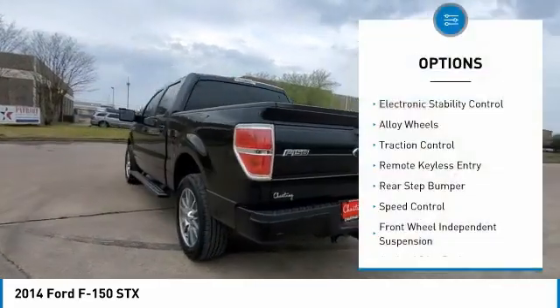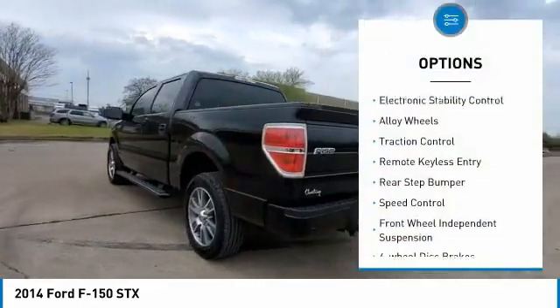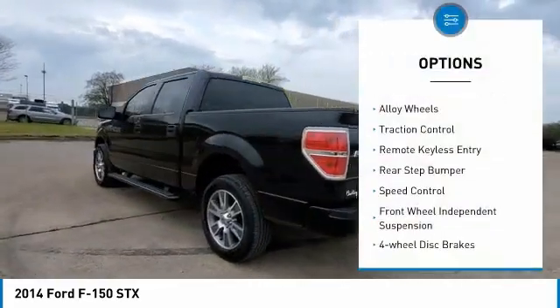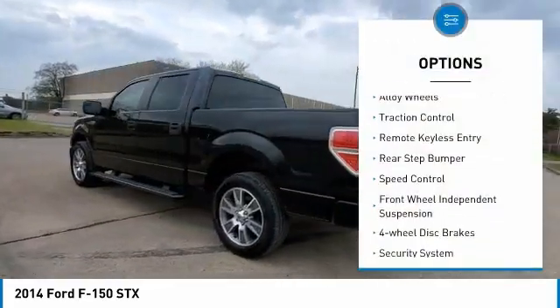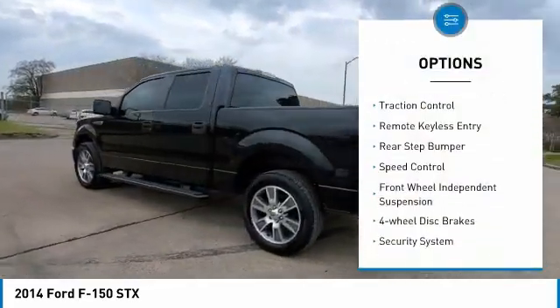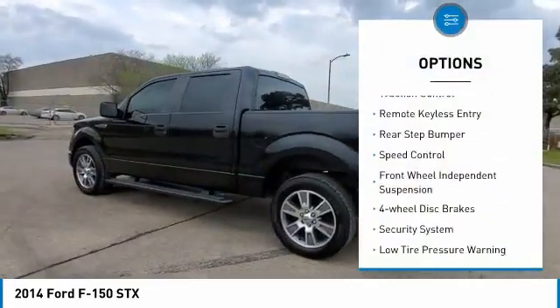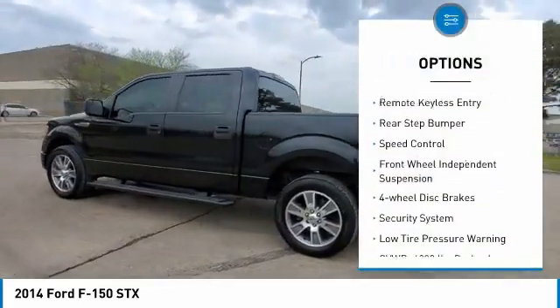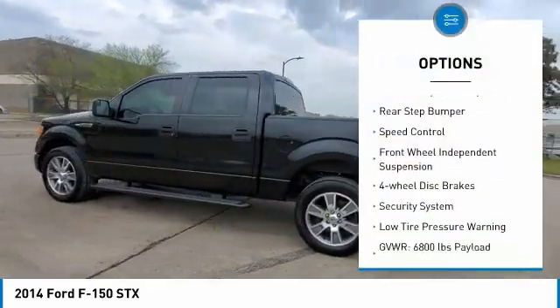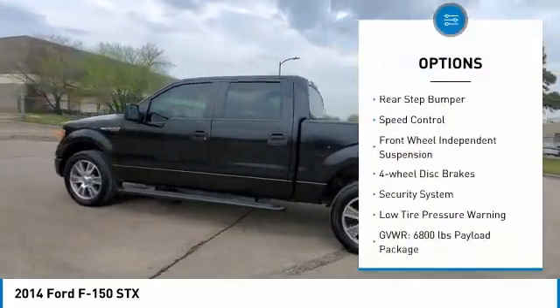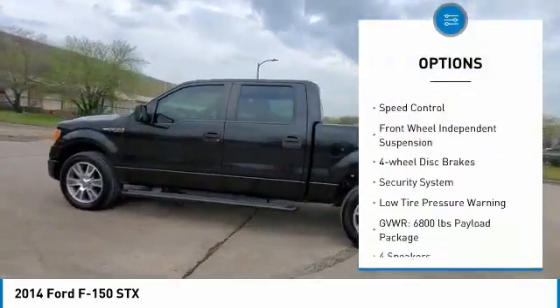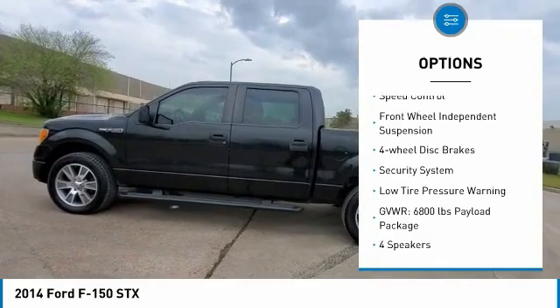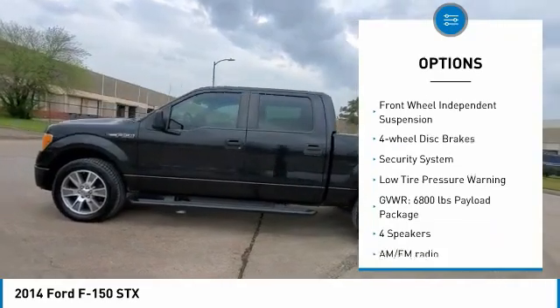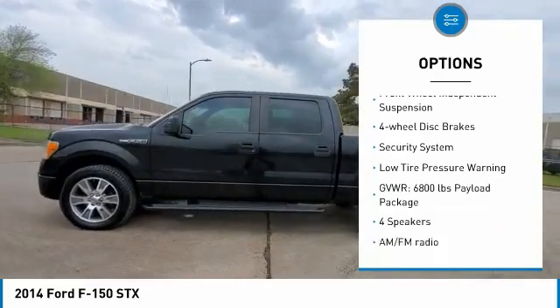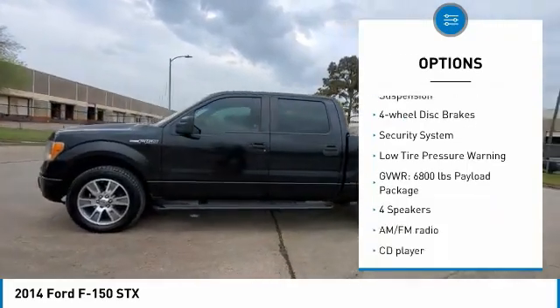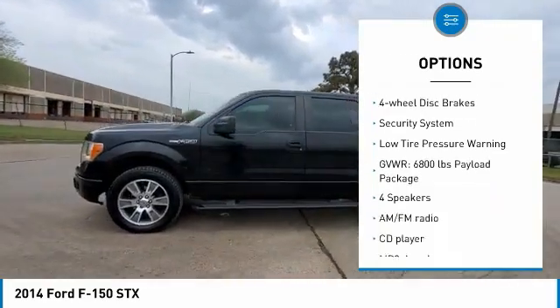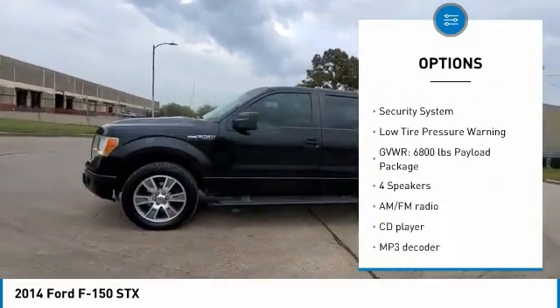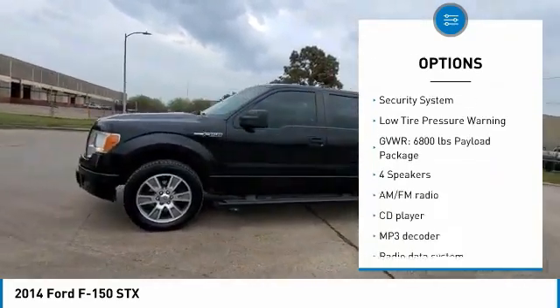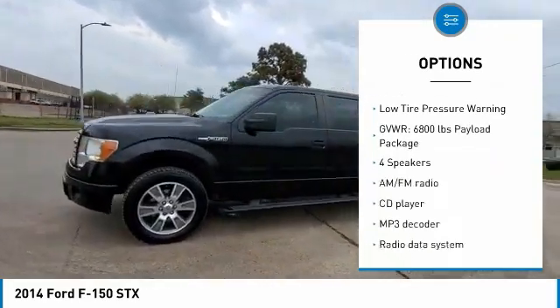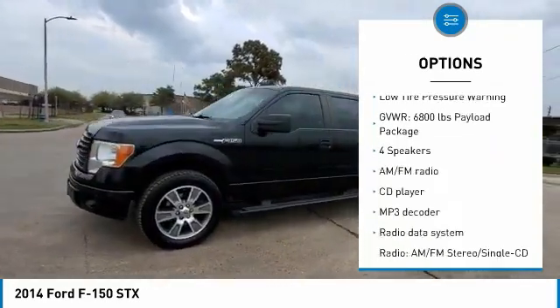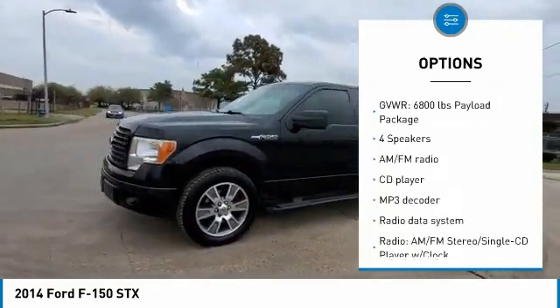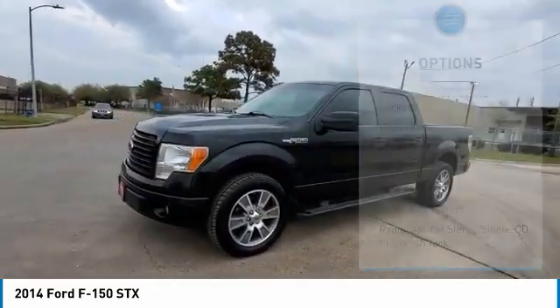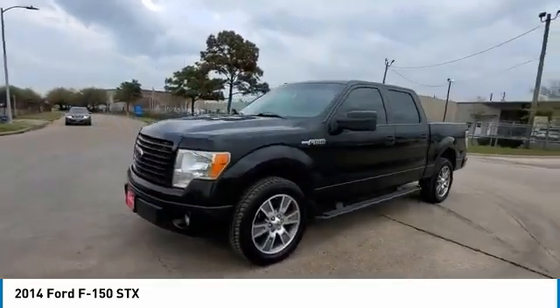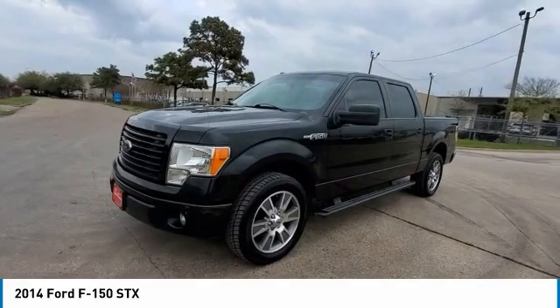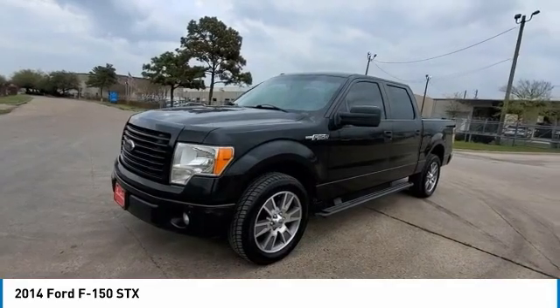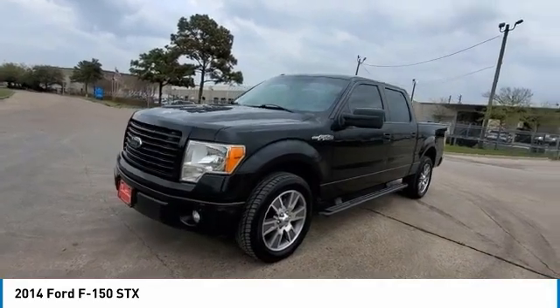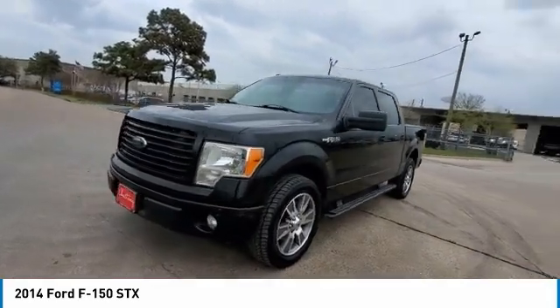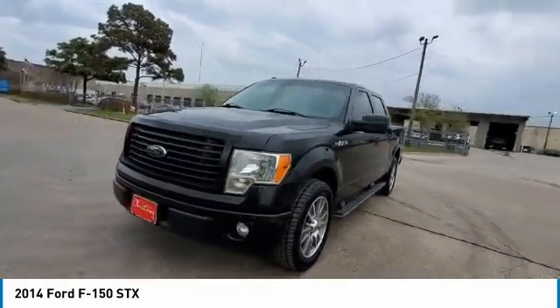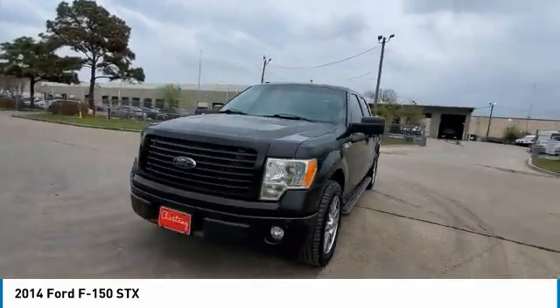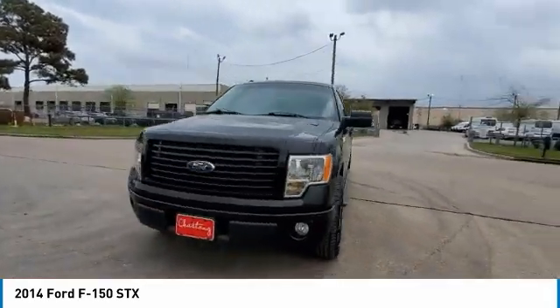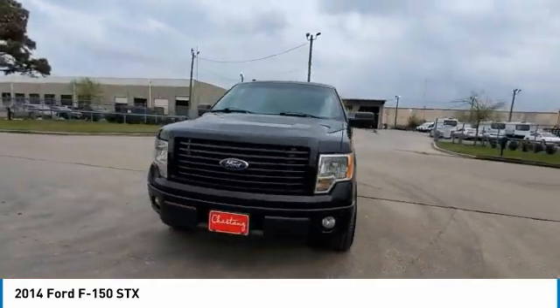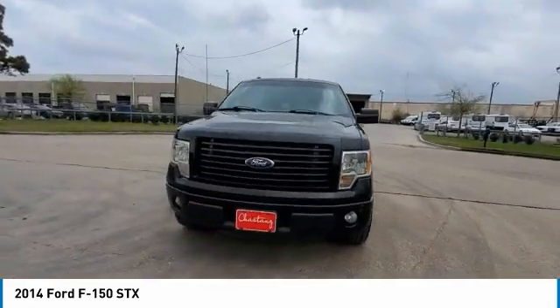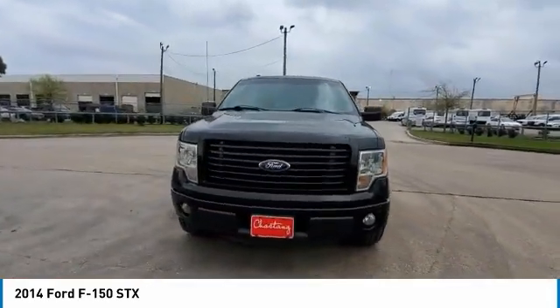Electronic stability control, alloy wheels, traction control, remote keyless entry, rear step bumper, speed control, front wheel independent suspension, four wheel disc brakes, security system, low tire pressure warning.